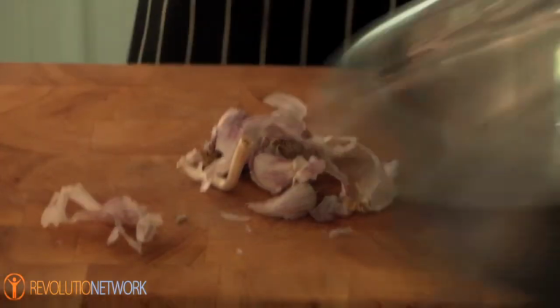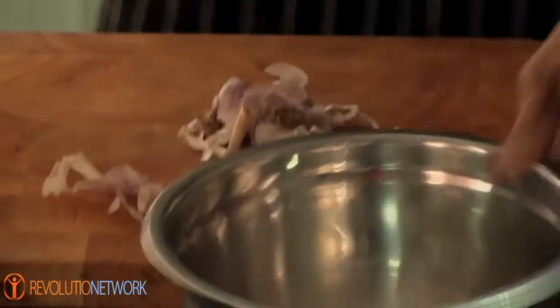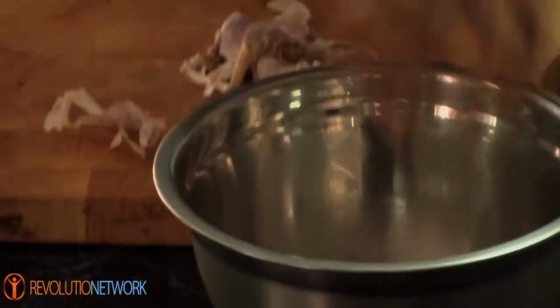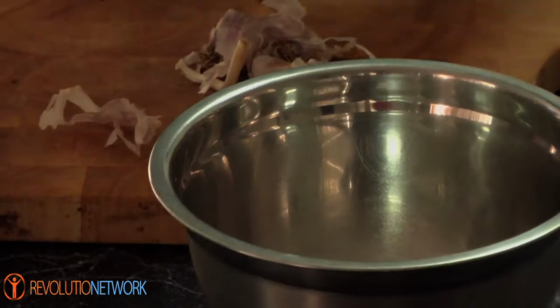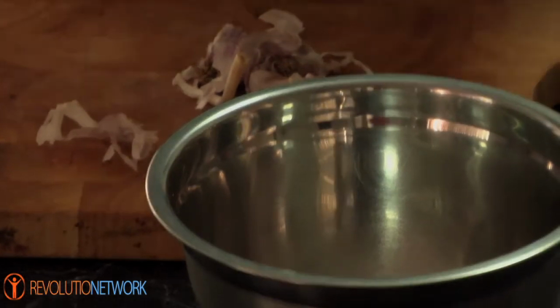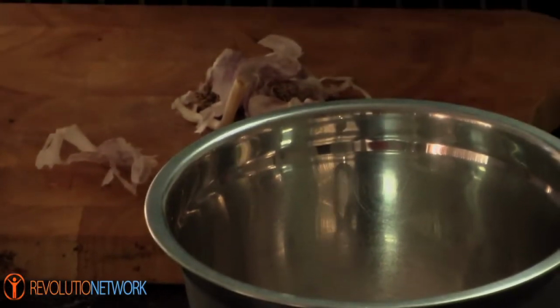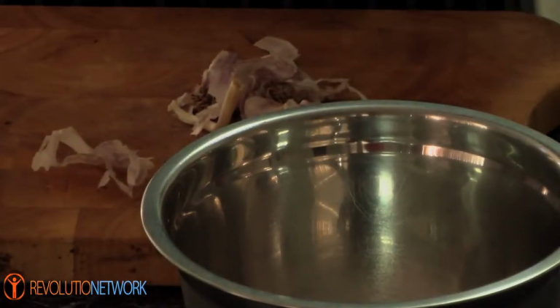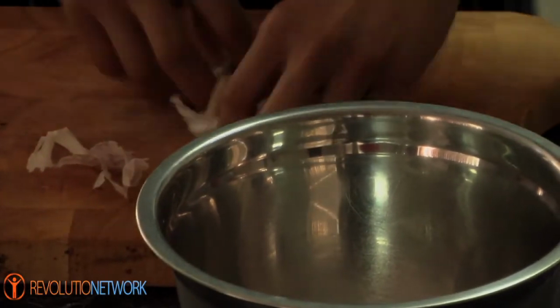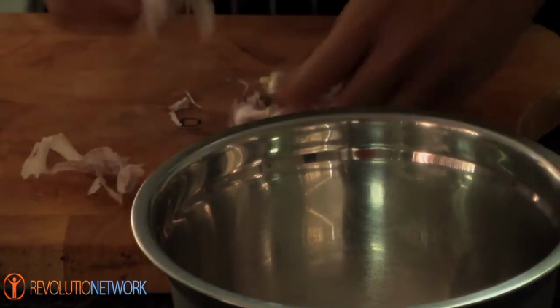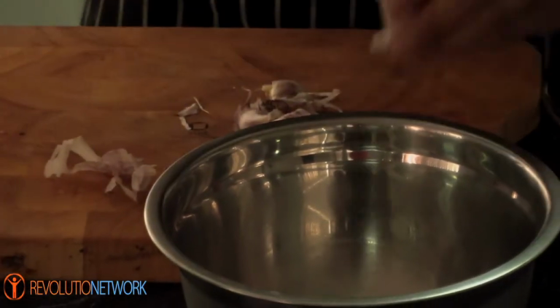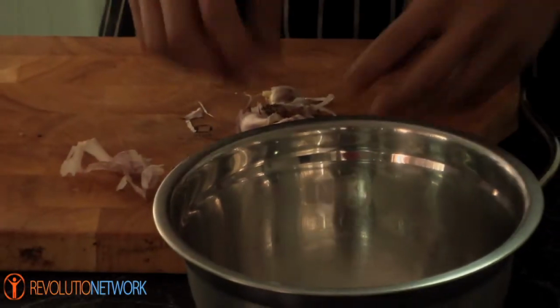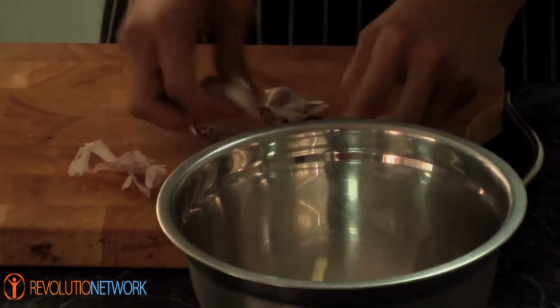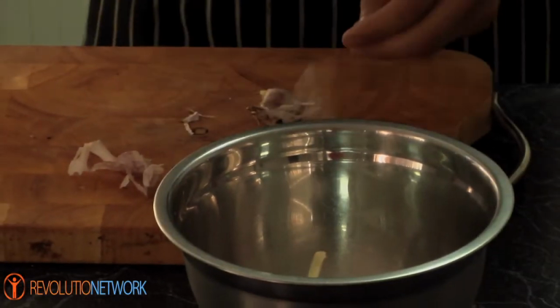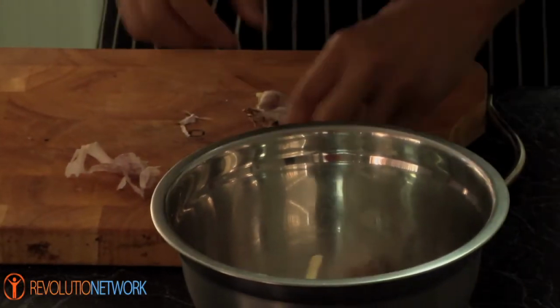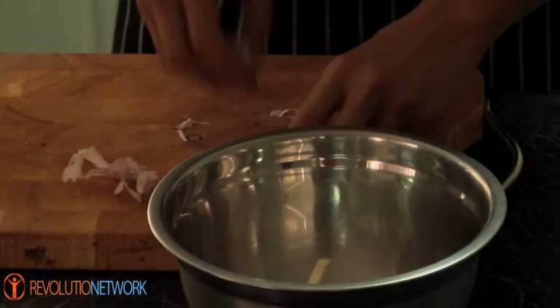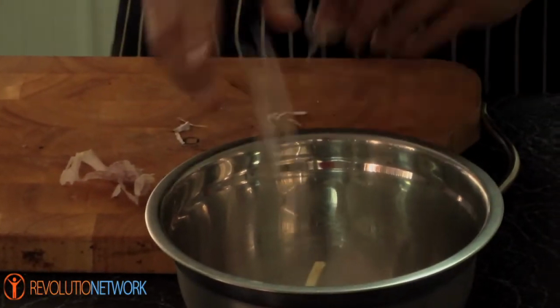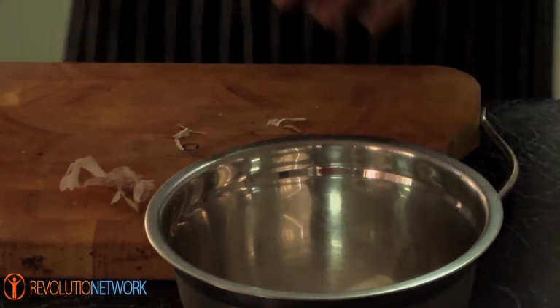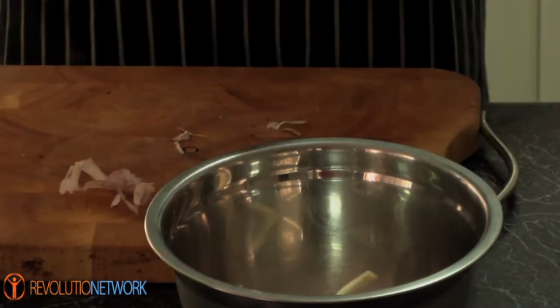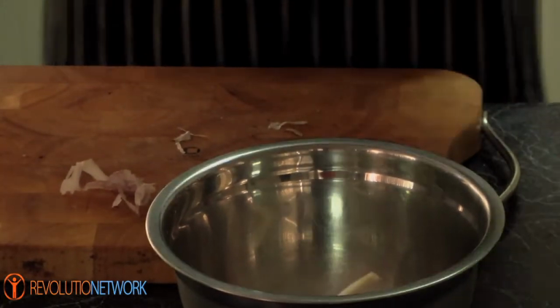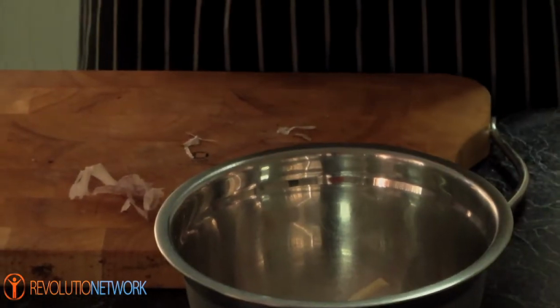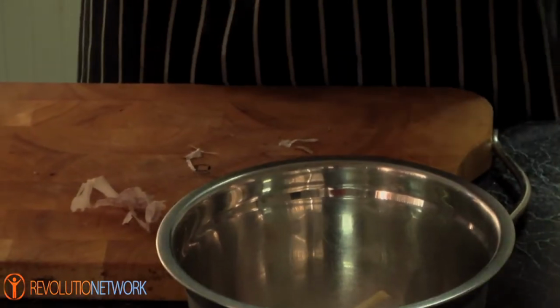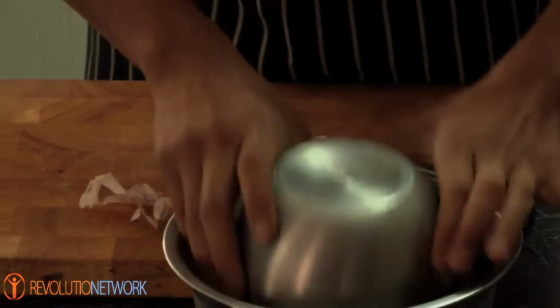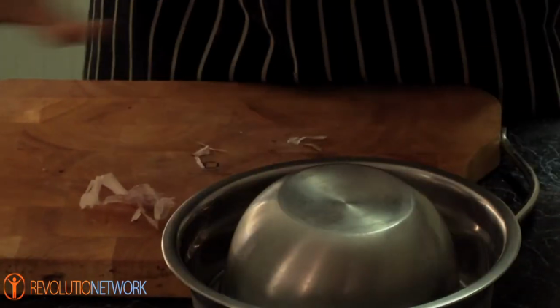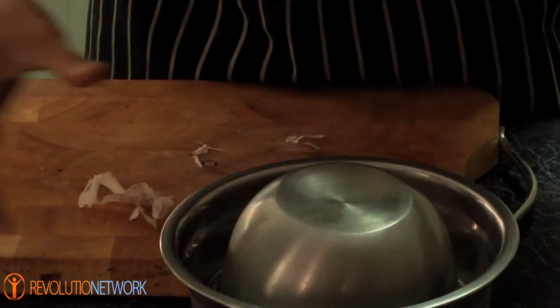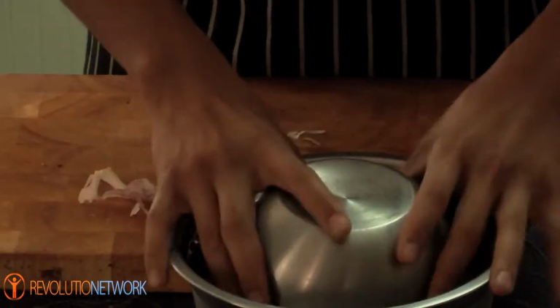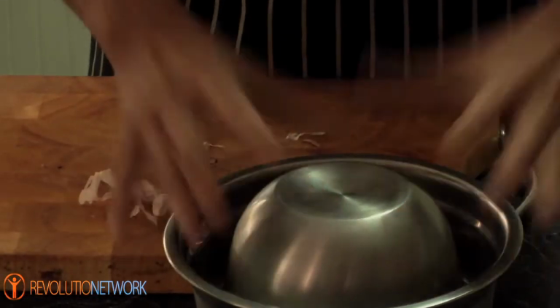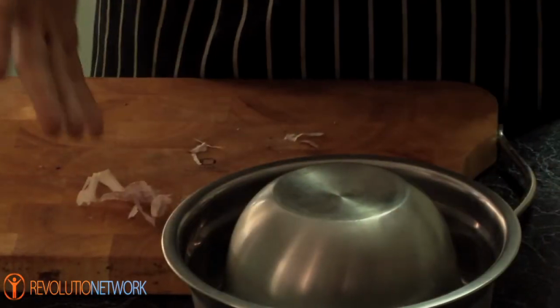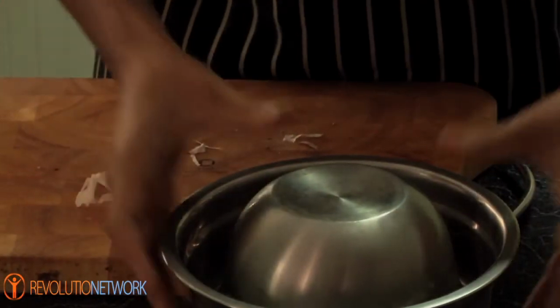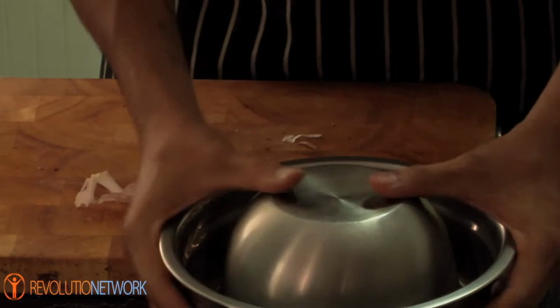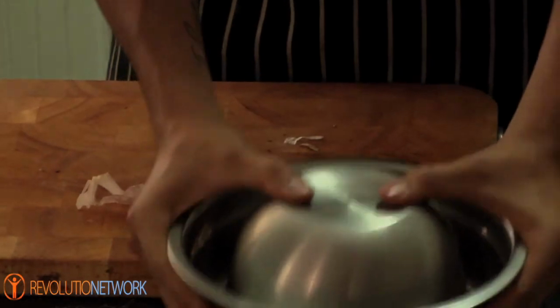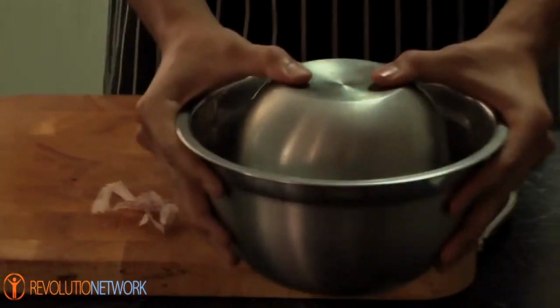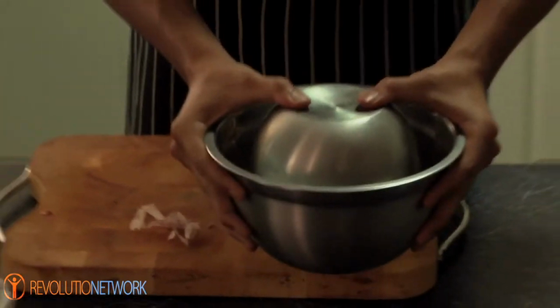Or you can put them in a container. Get them all in there, then get another stainless steel container like that, put it on top — it's almost like making a cocktail. We've all made cocktails before. All you do is shake.